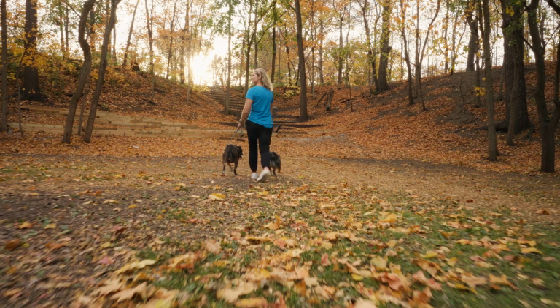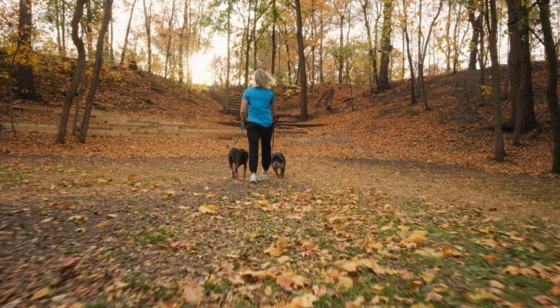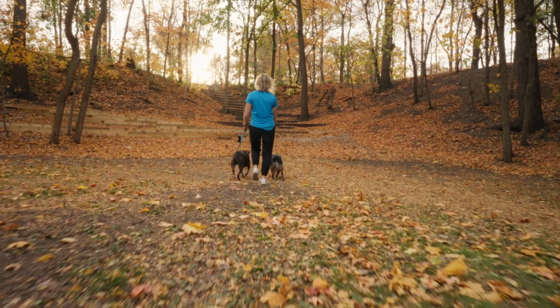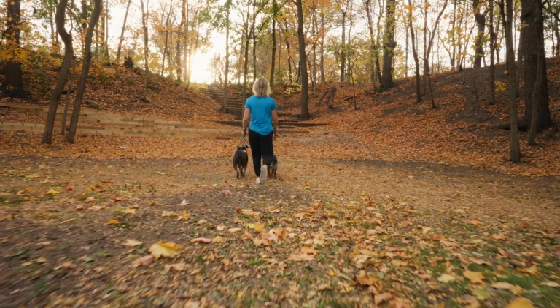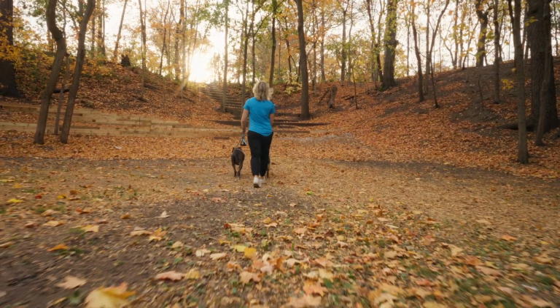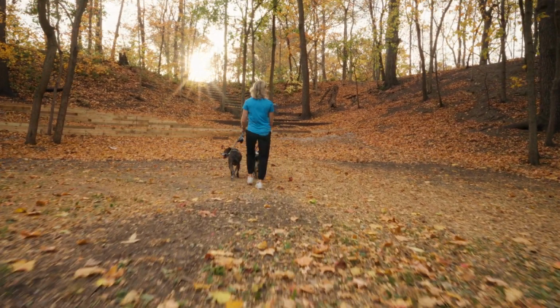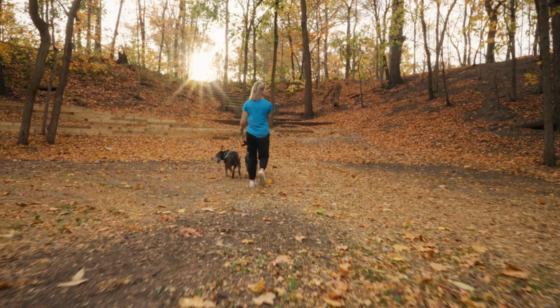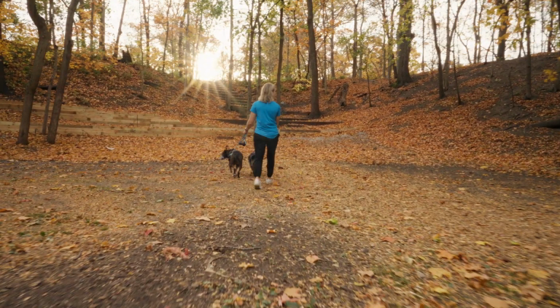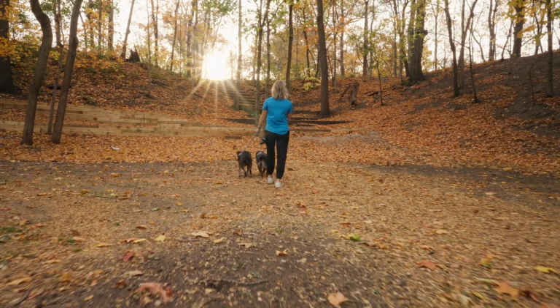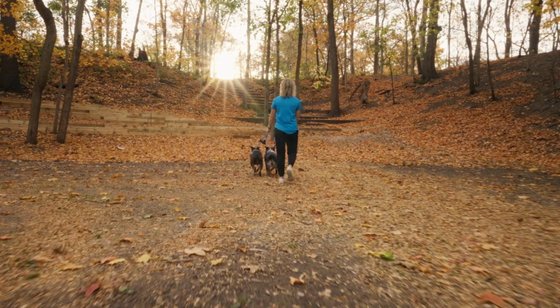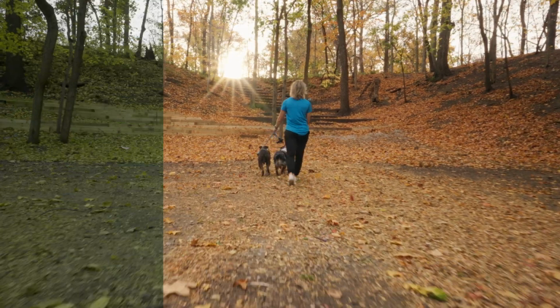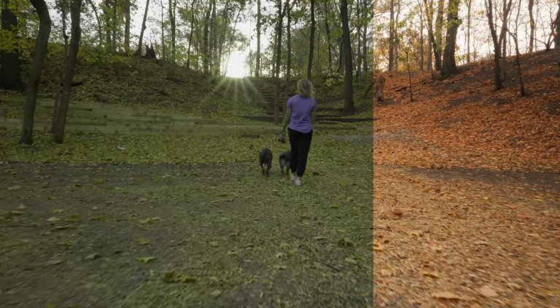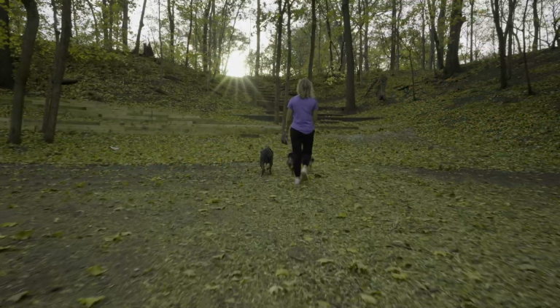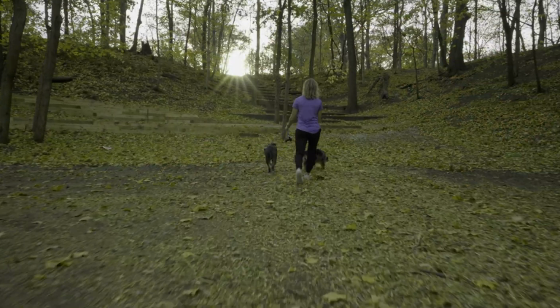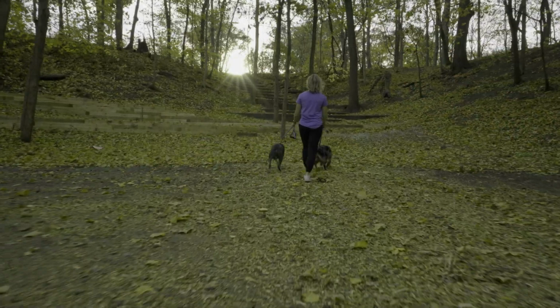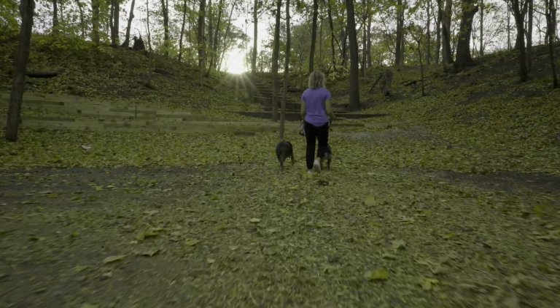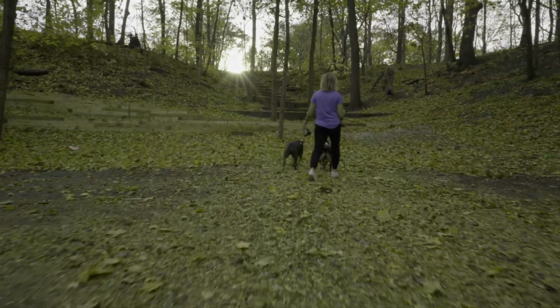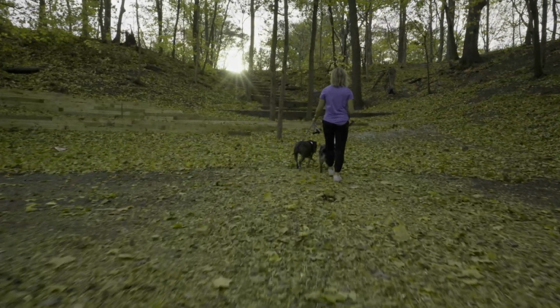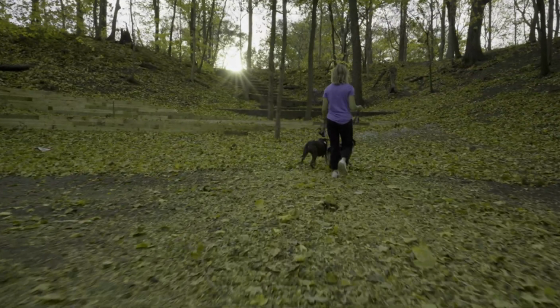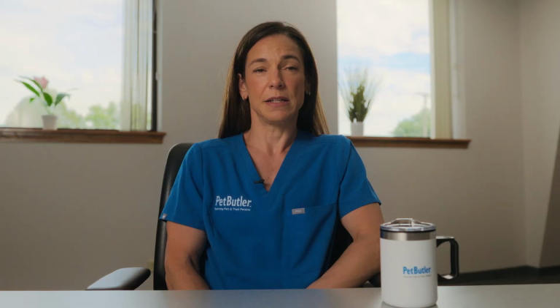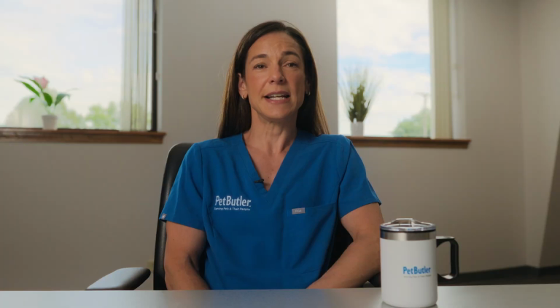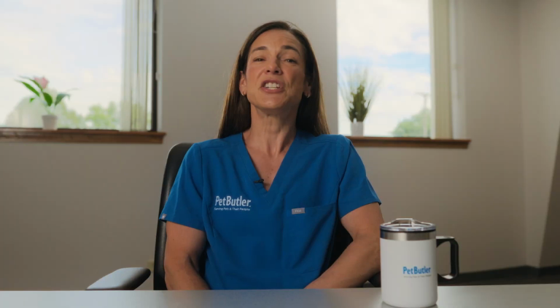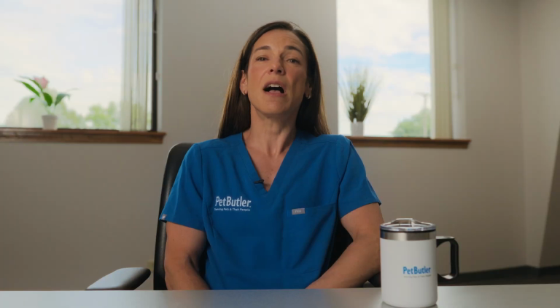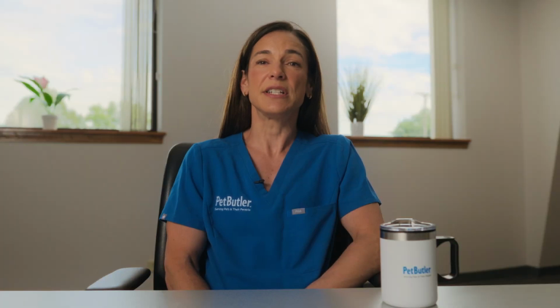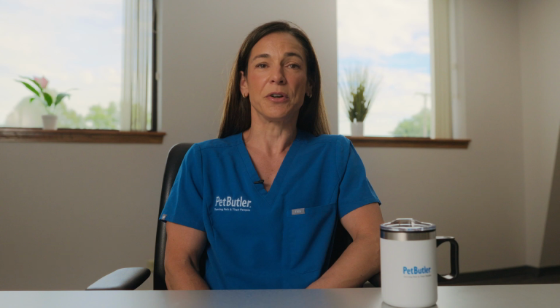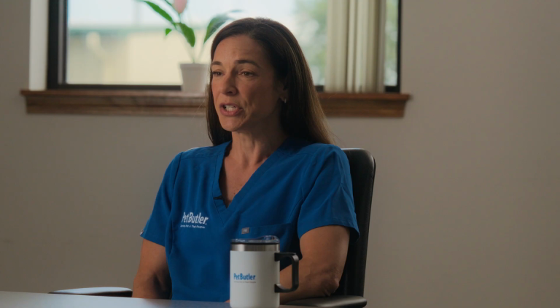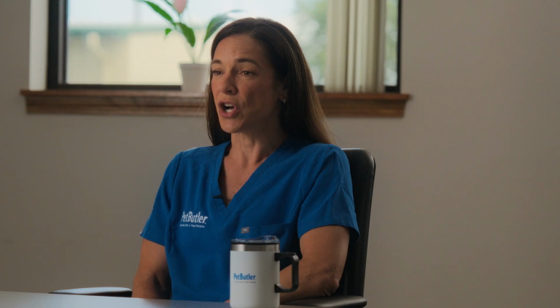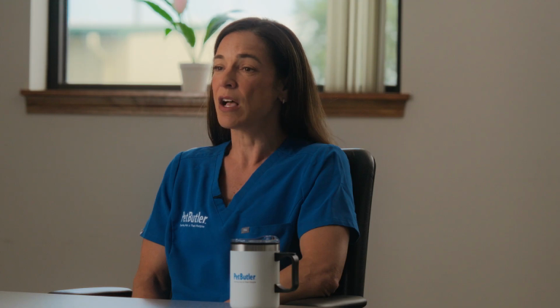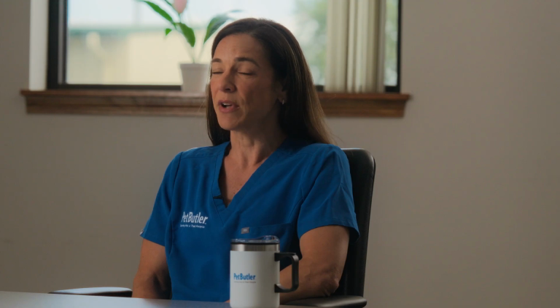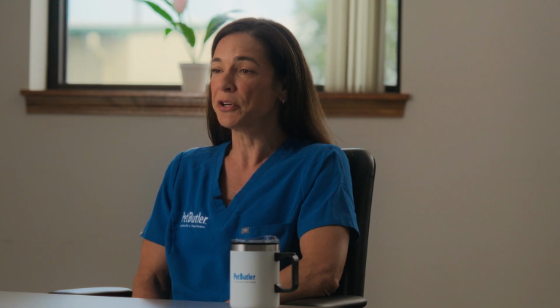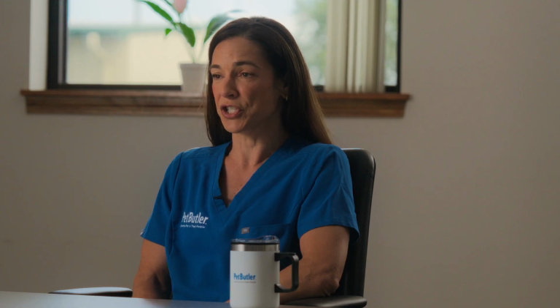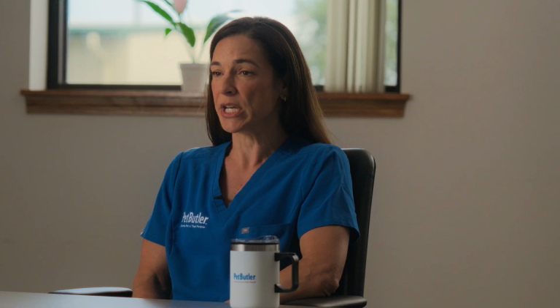This means your dog is essentially red-green colorblind, seeing the world mostly in shades of blue, yellow, and gray. And it's not just the colors that differ — dogs also have blurrier vision than we do.